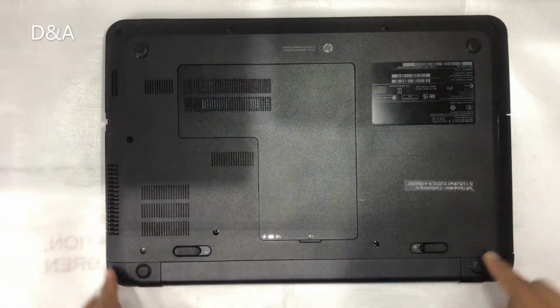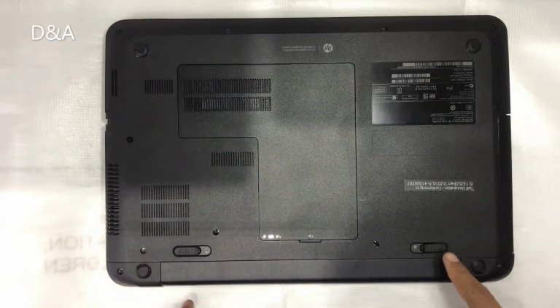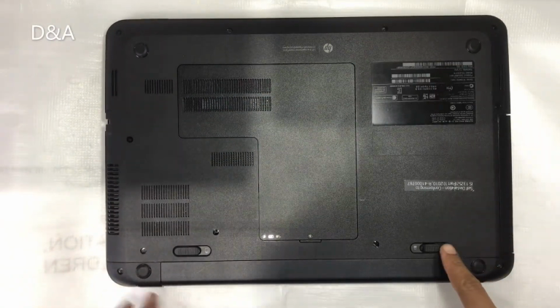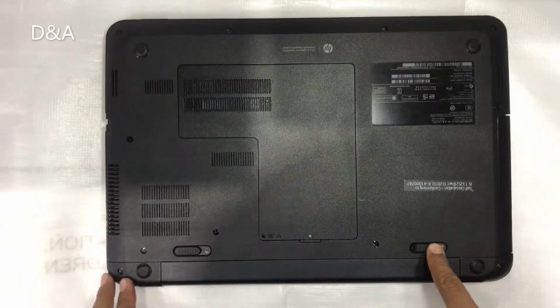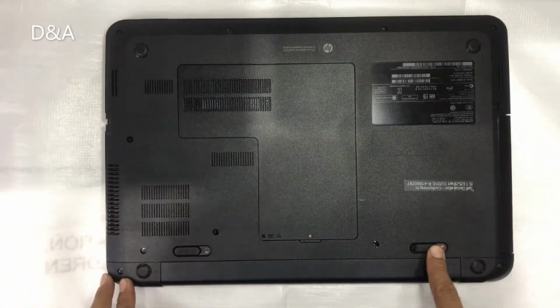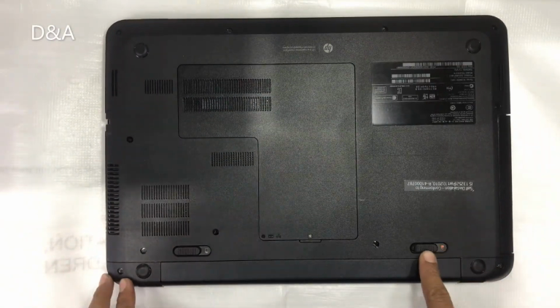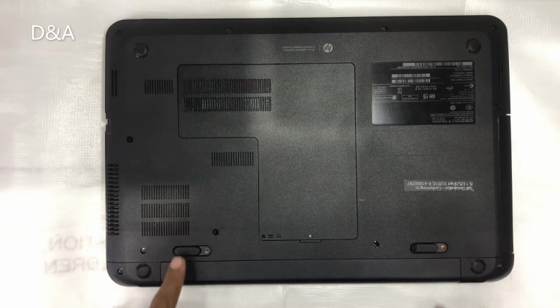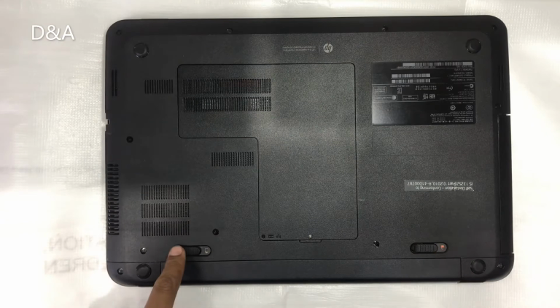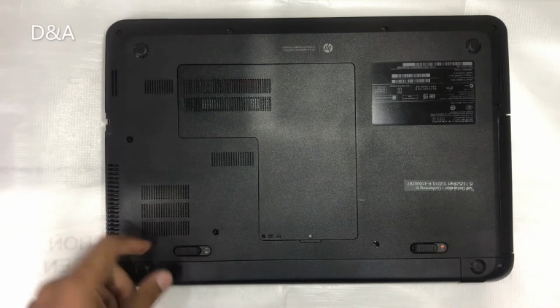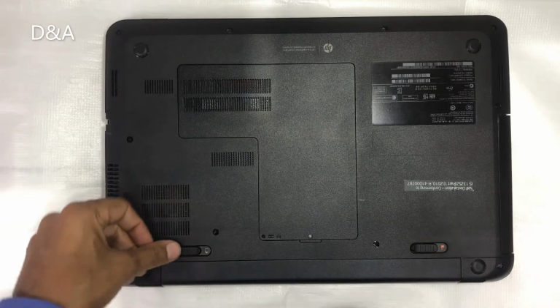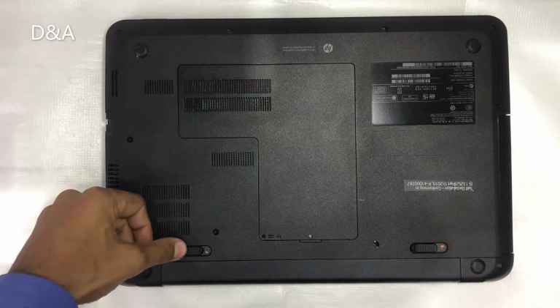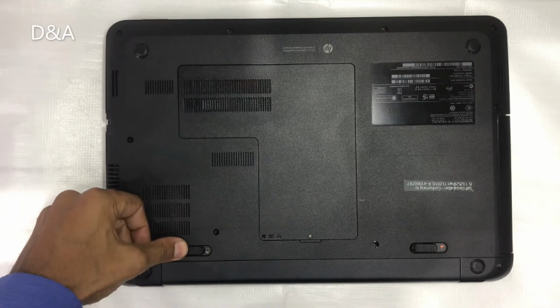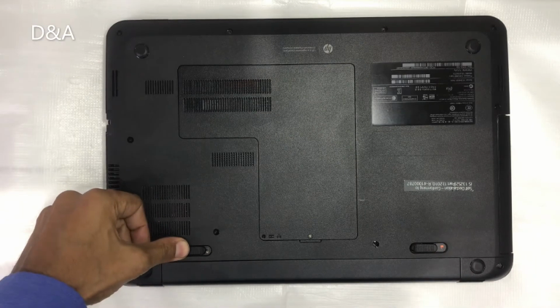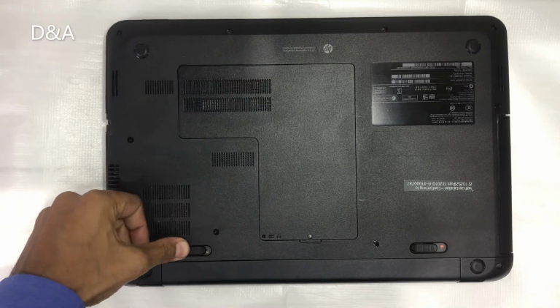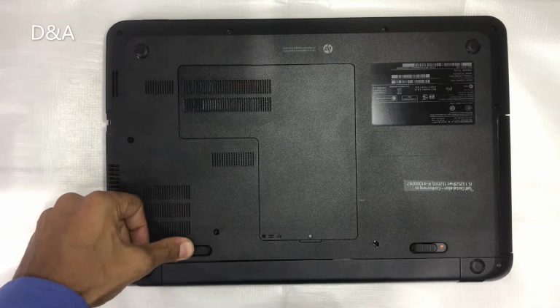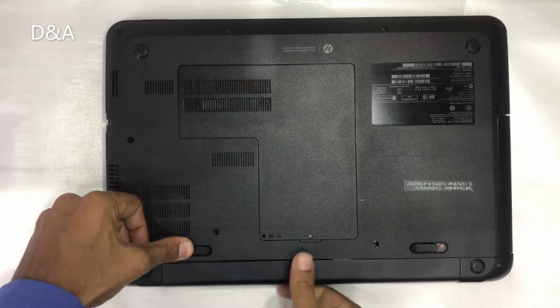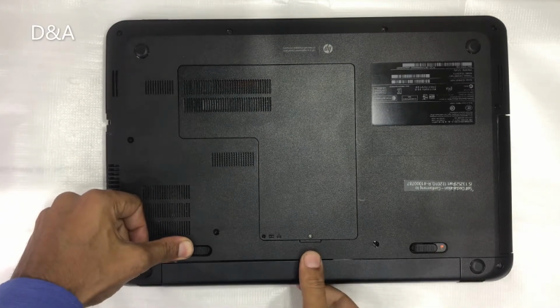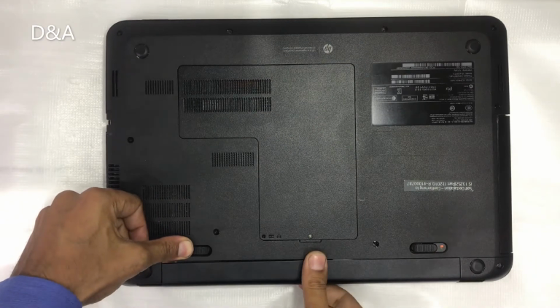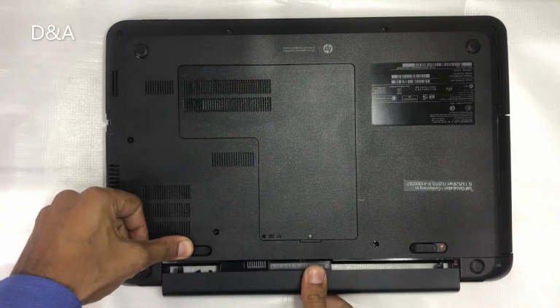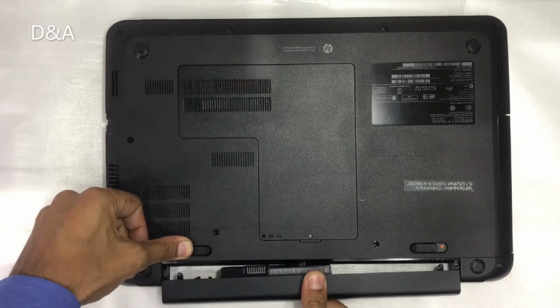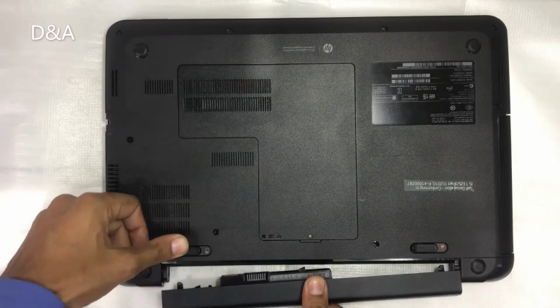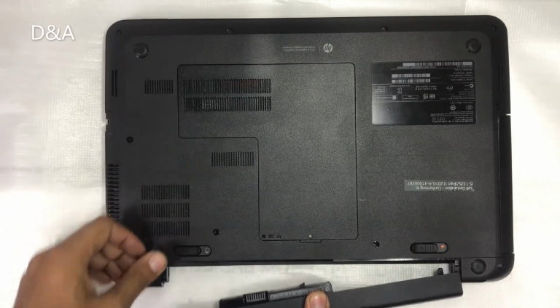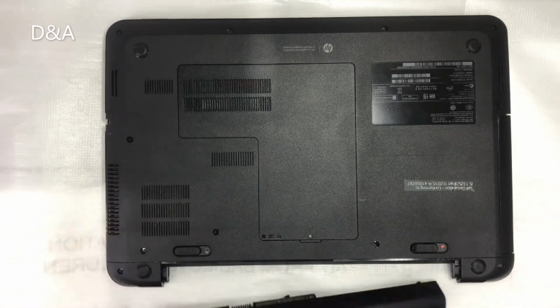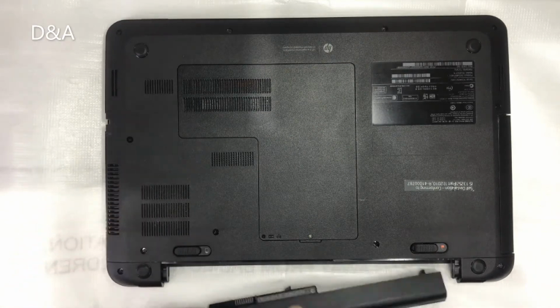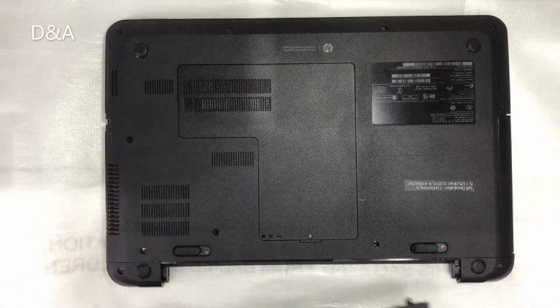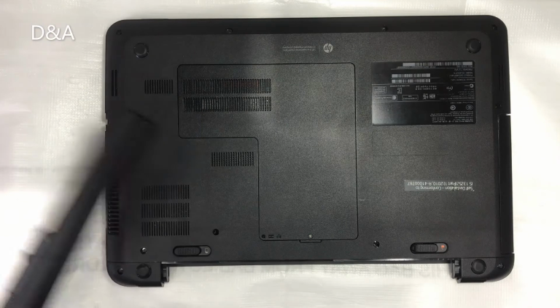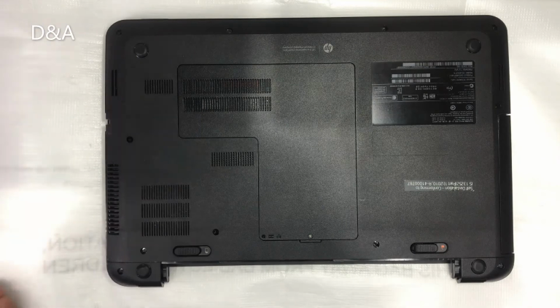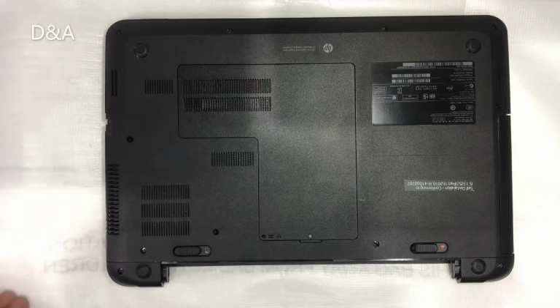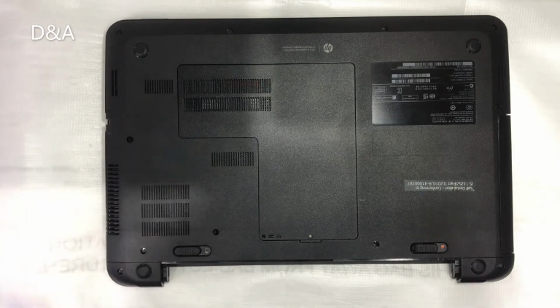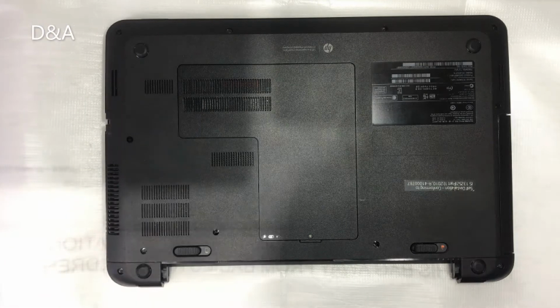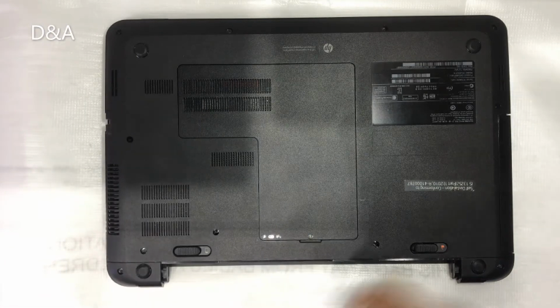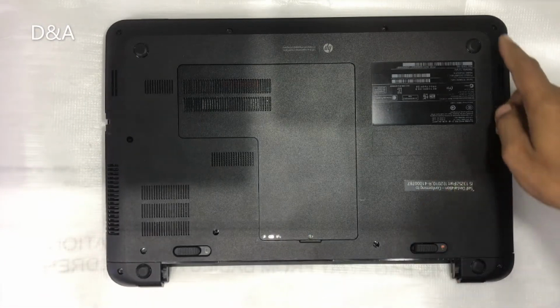First of all, we will open the battery. We will unlock one lock — the other is a spring lock. We will push the battery out and slide it.